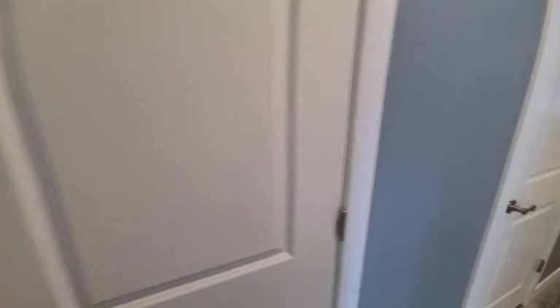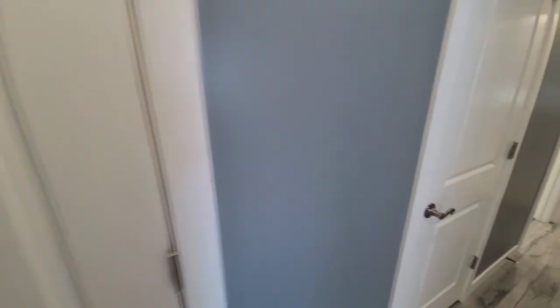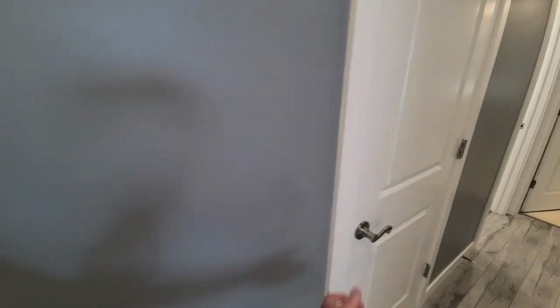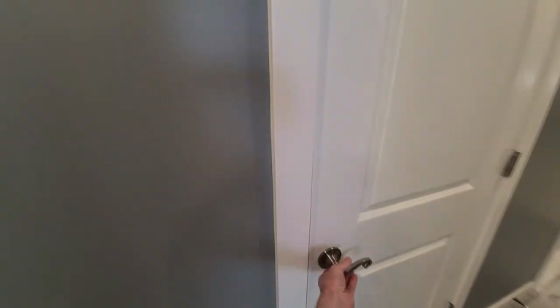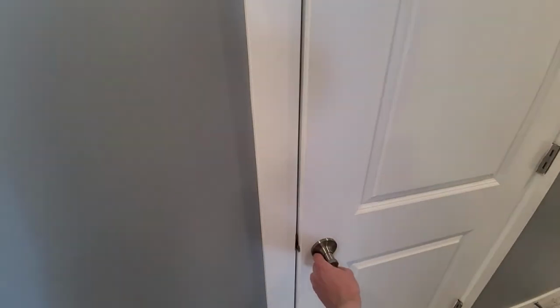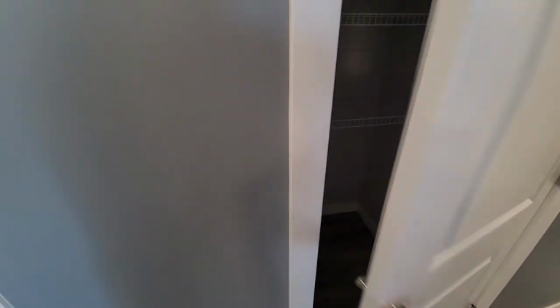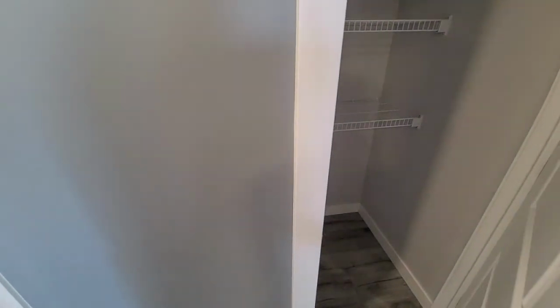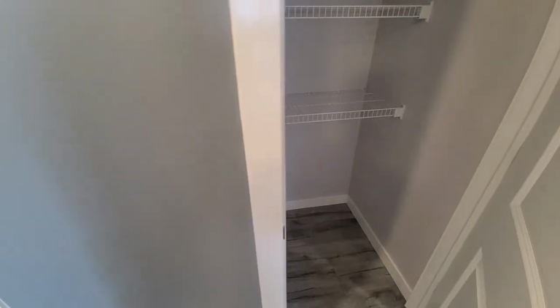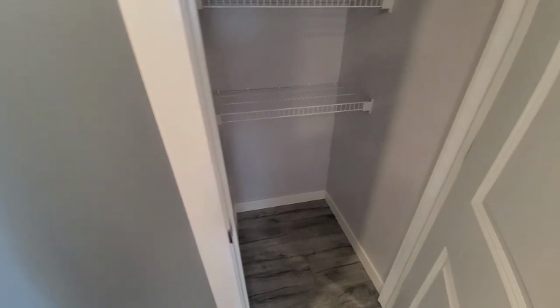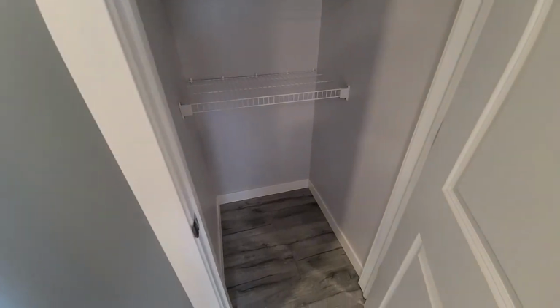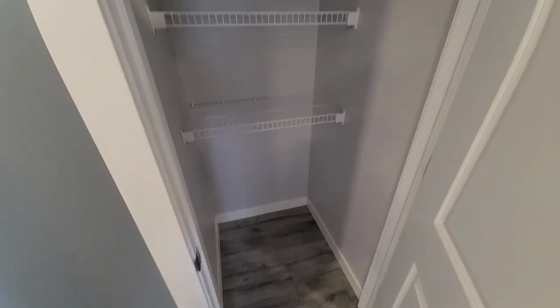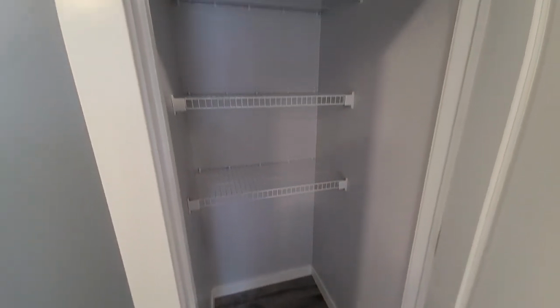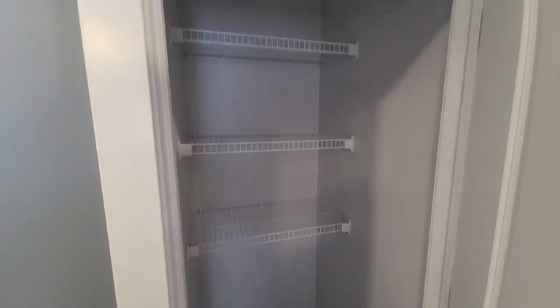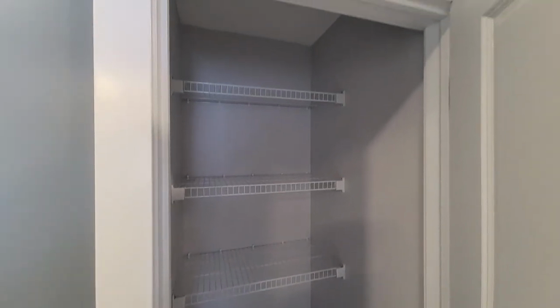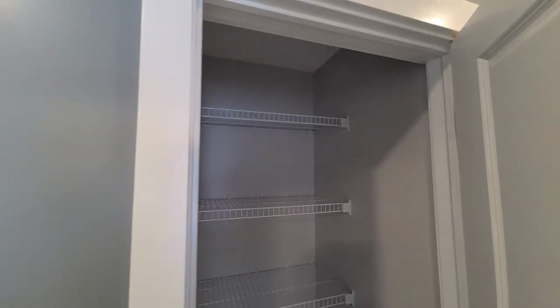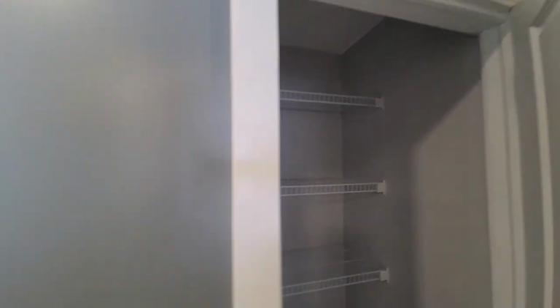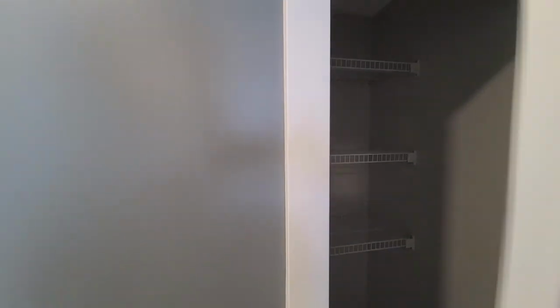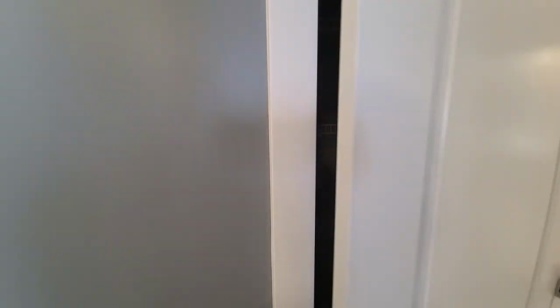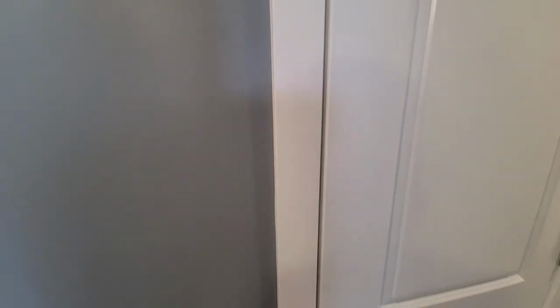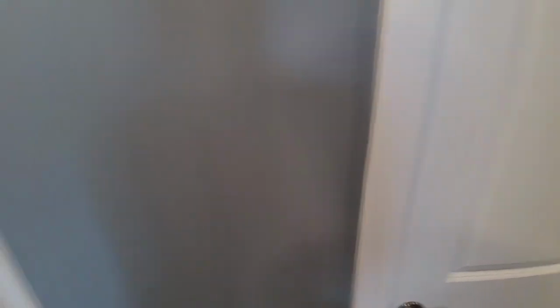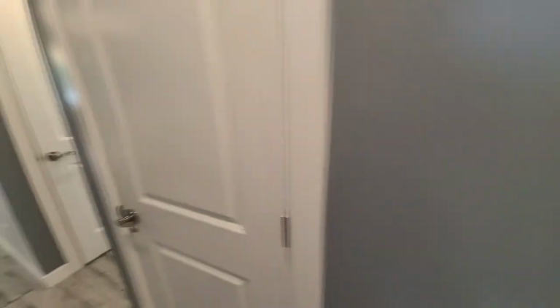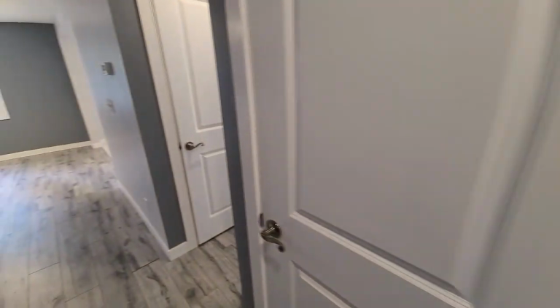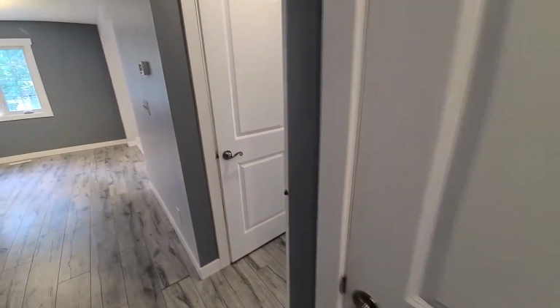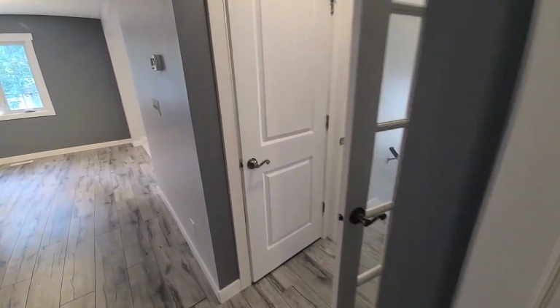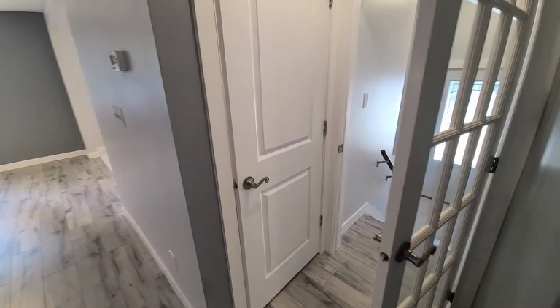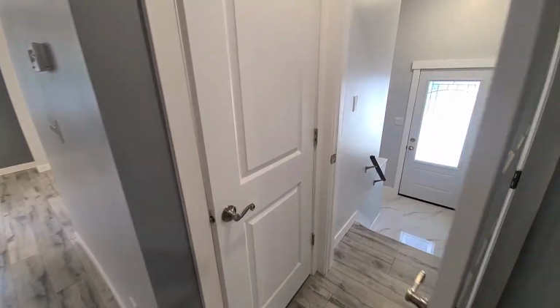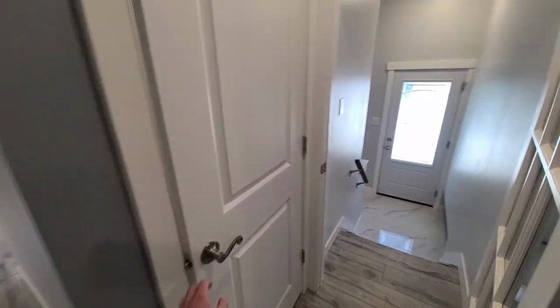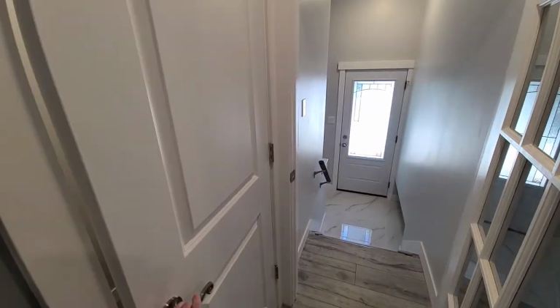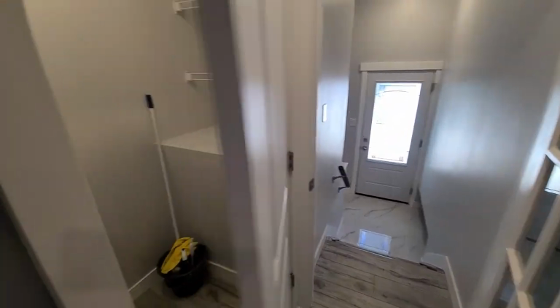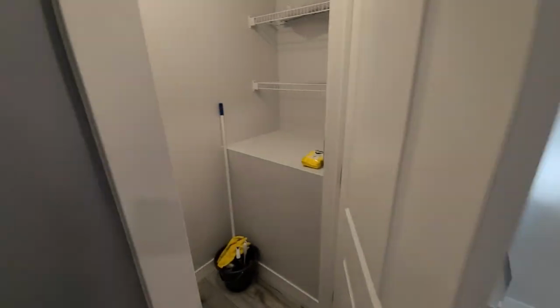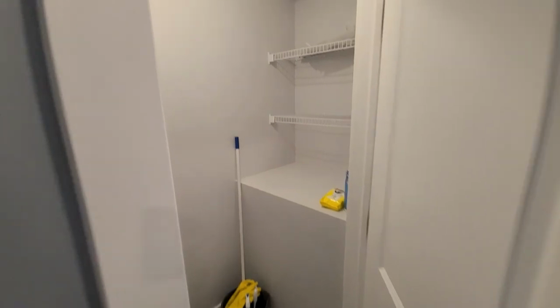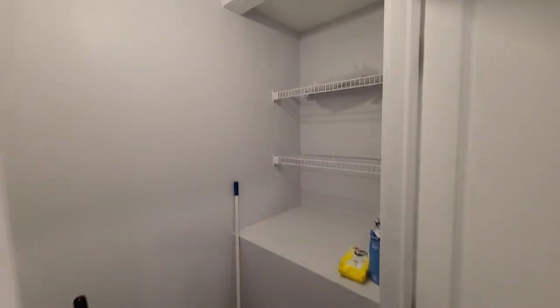There's also a linen closet just over here — it's a deep linen closet so you could actually fit a fair amount of stuff in there. And over here there's another storage closet as well.